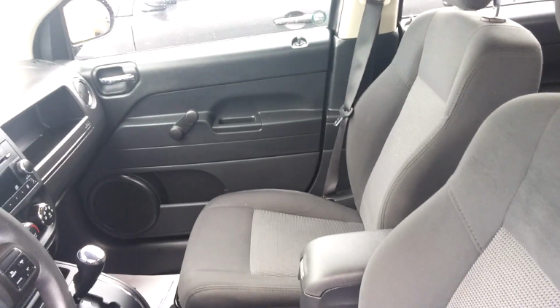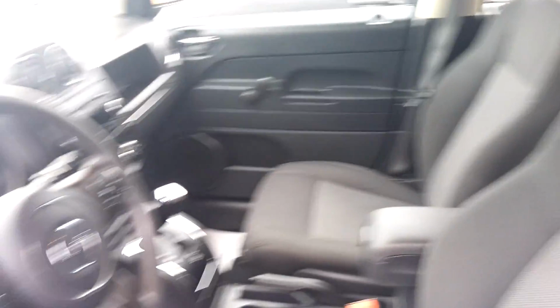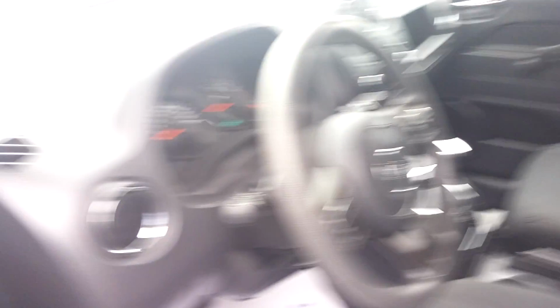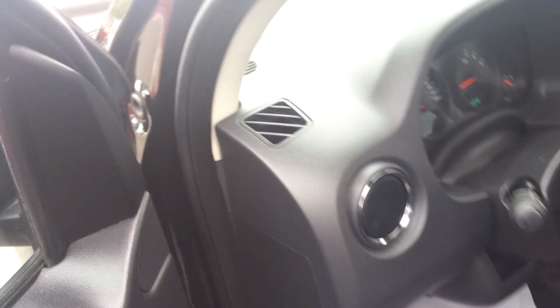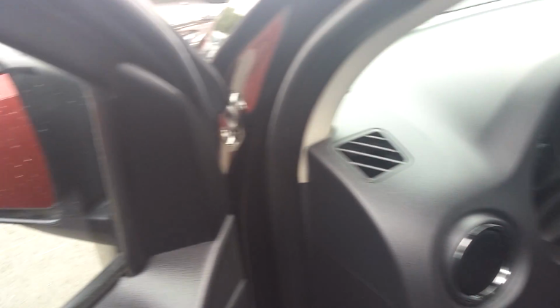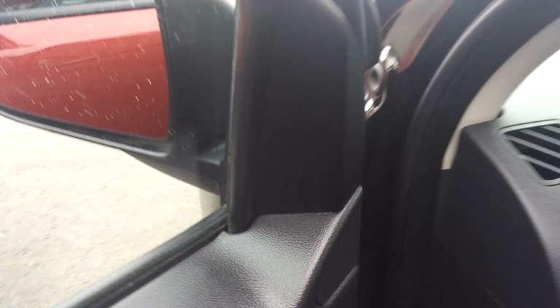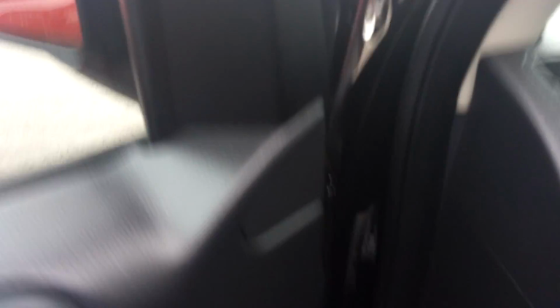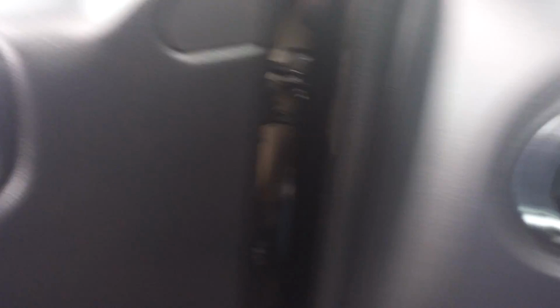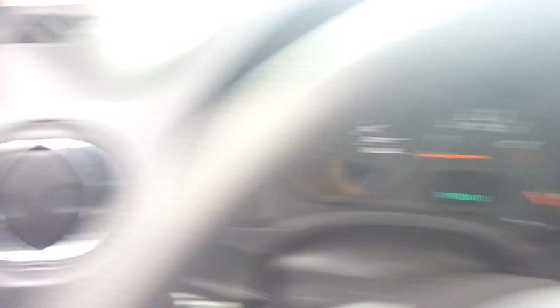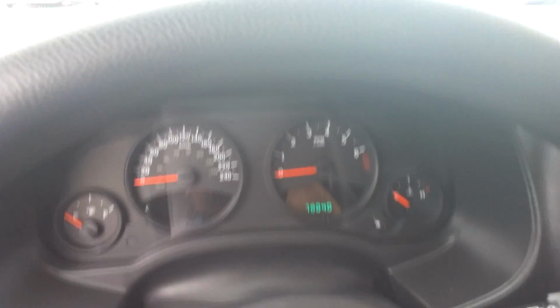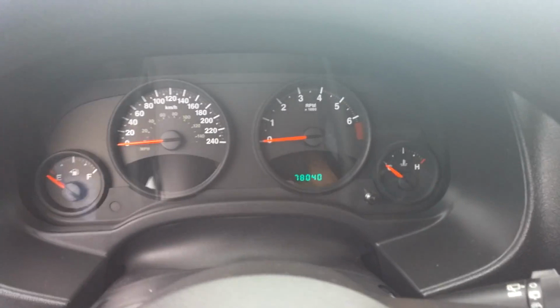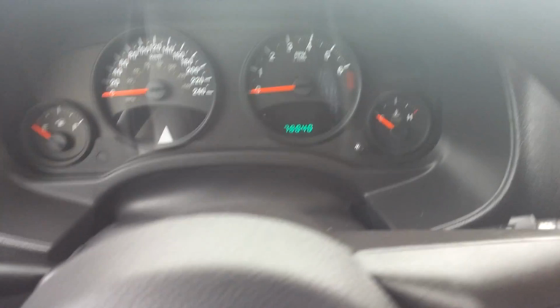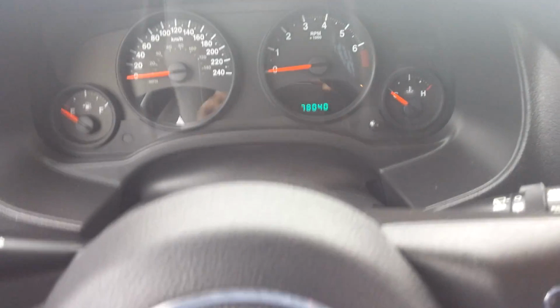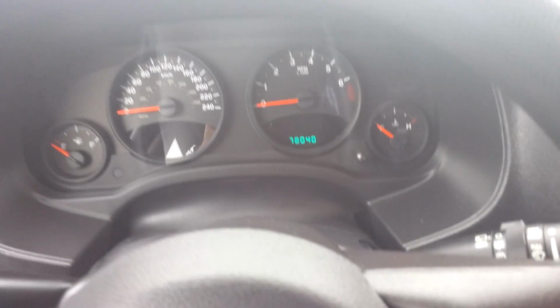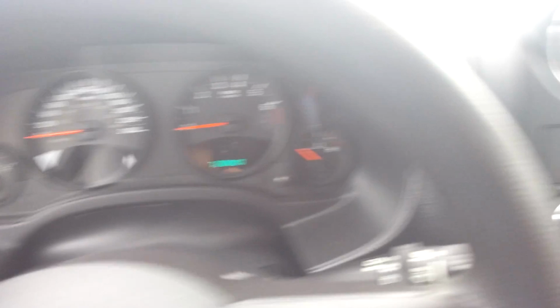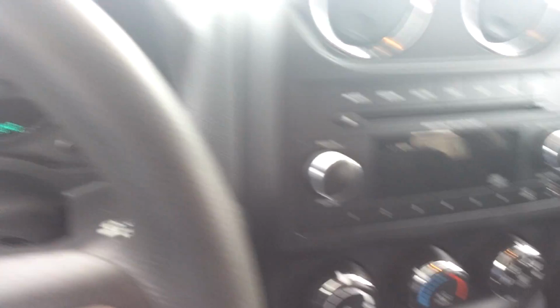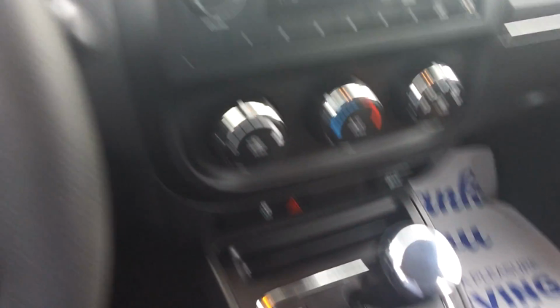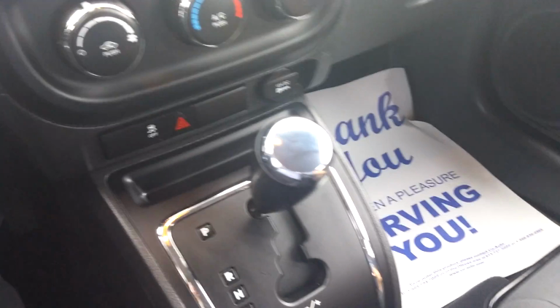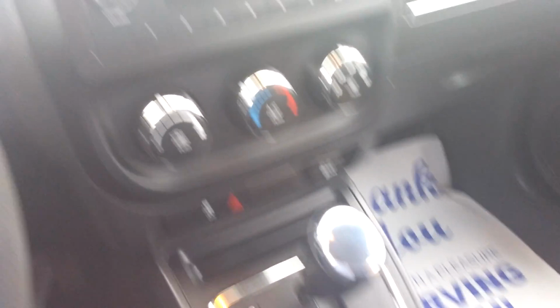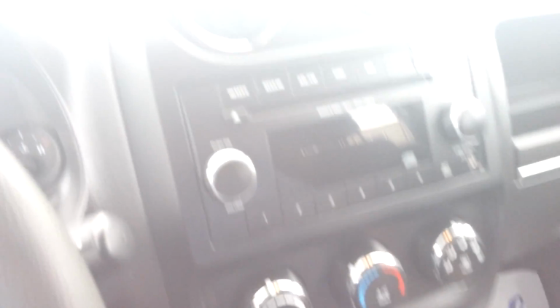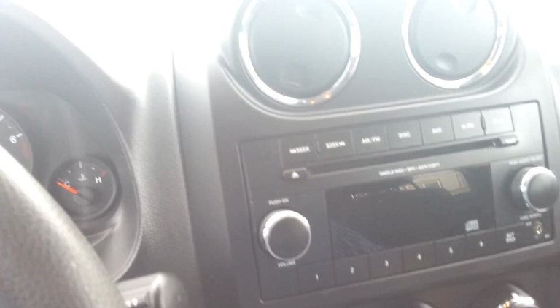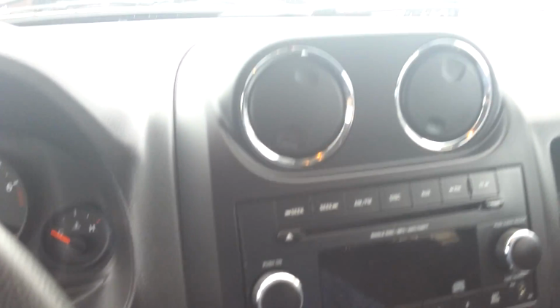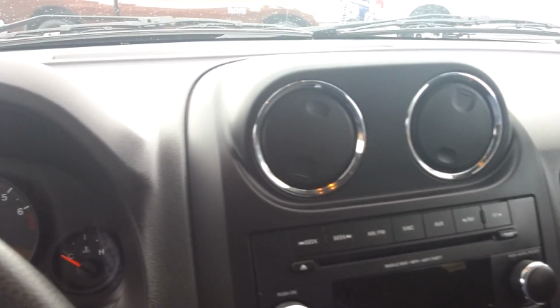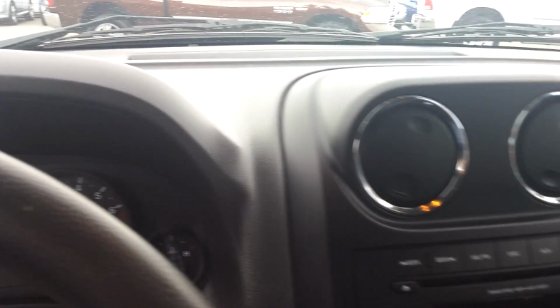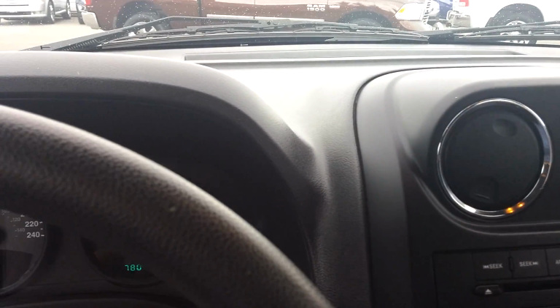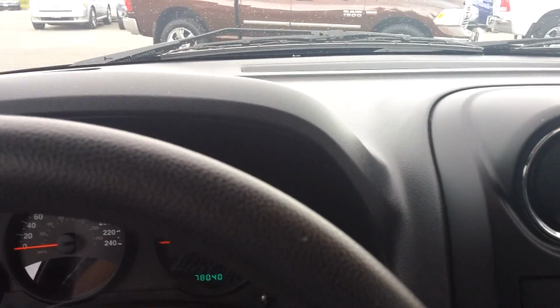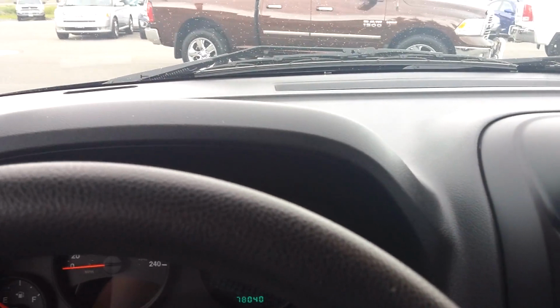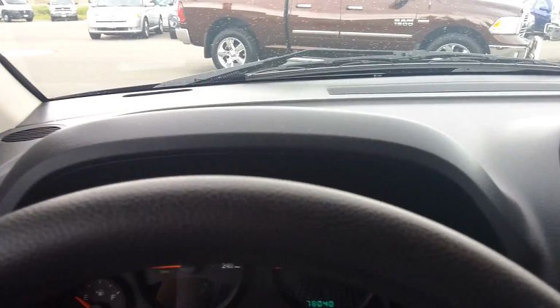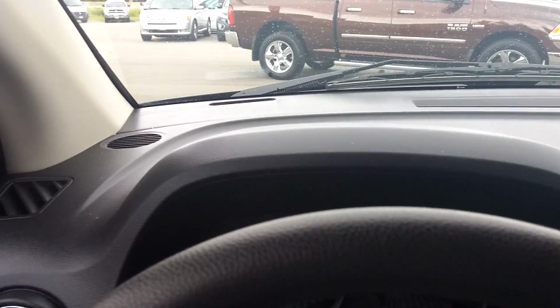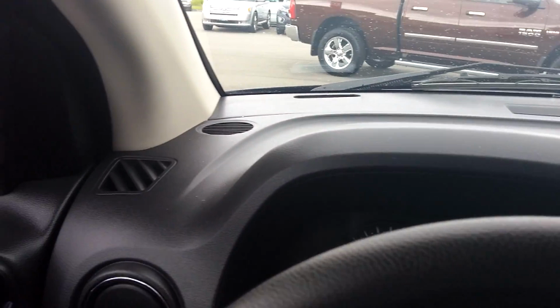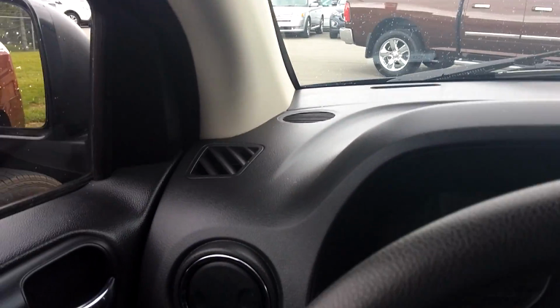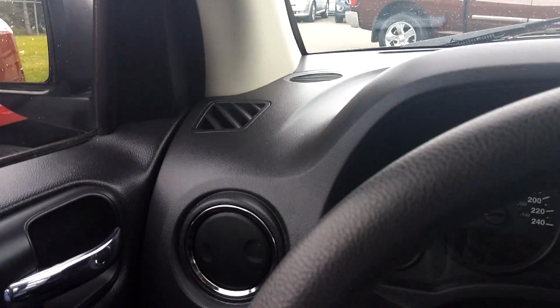Beautiful interior. Just over 78,000 kilometers. No odd smells, rips or tears — it's practically a brand new vehicle.